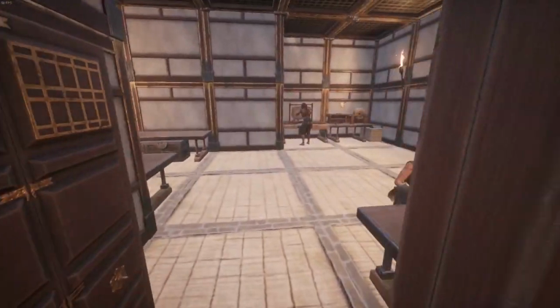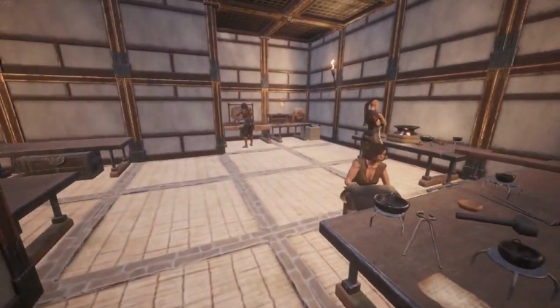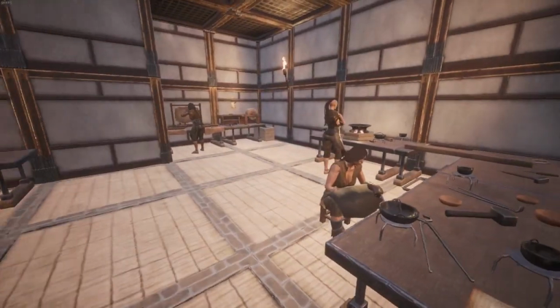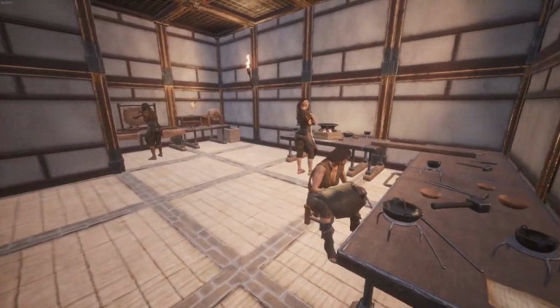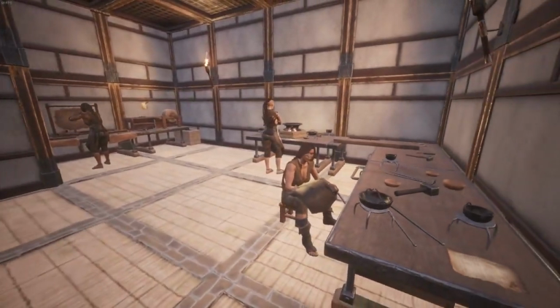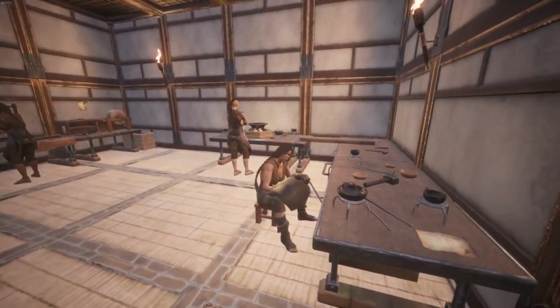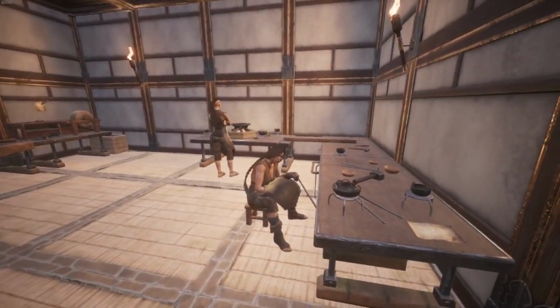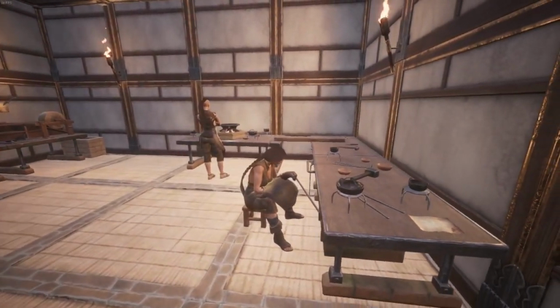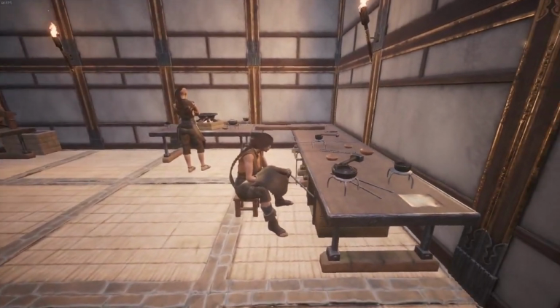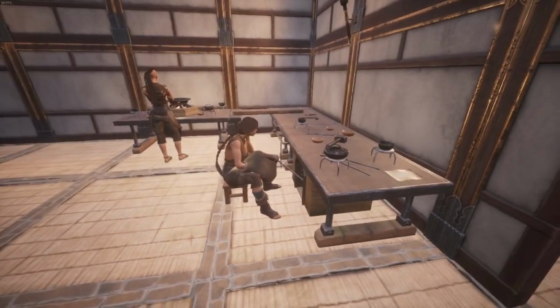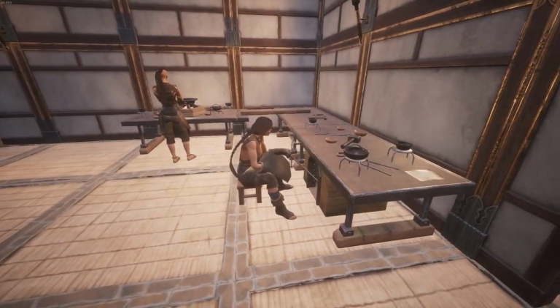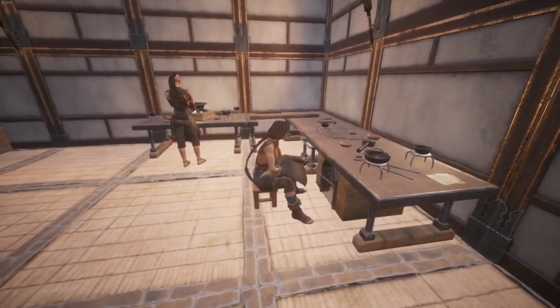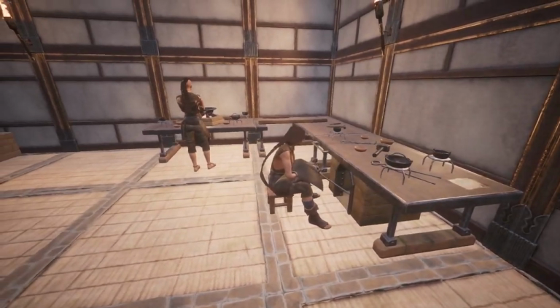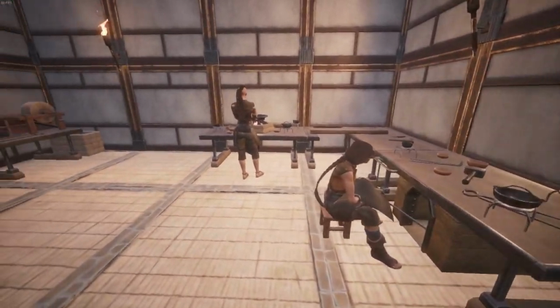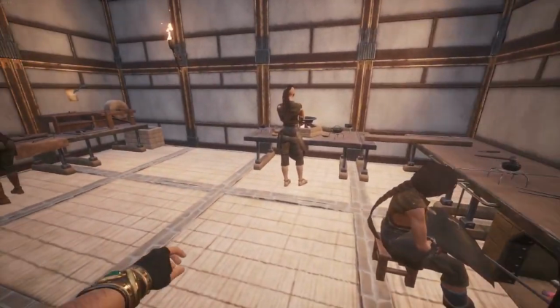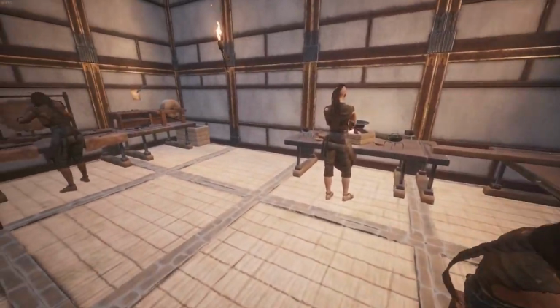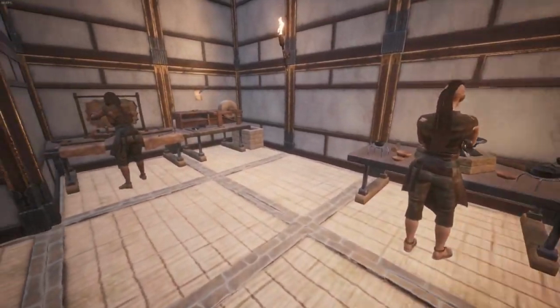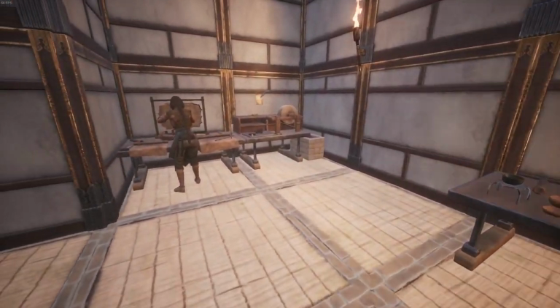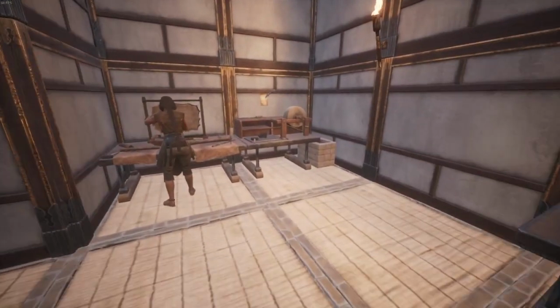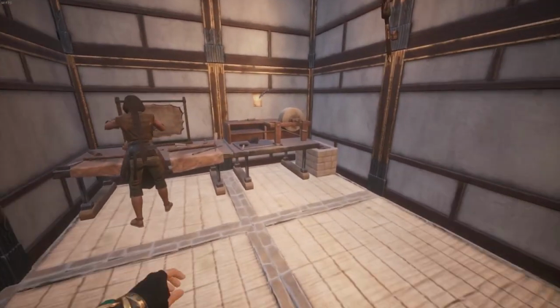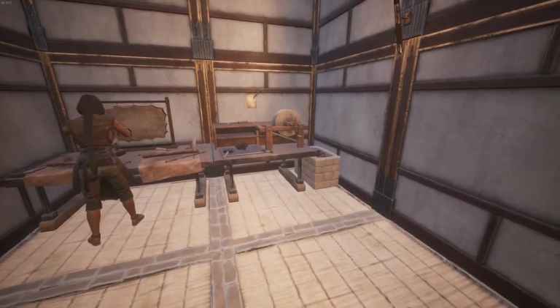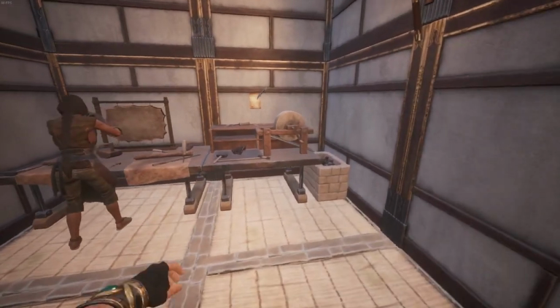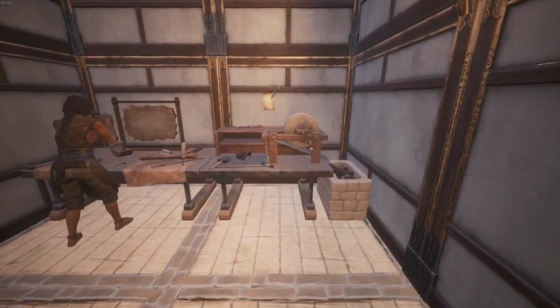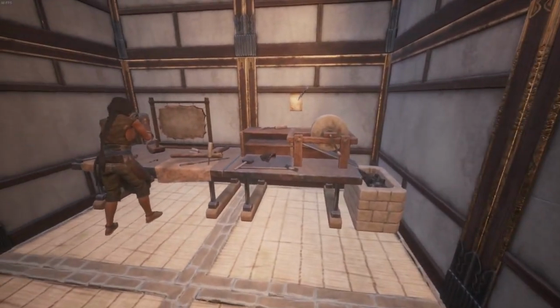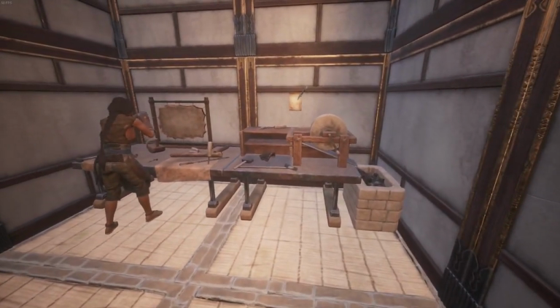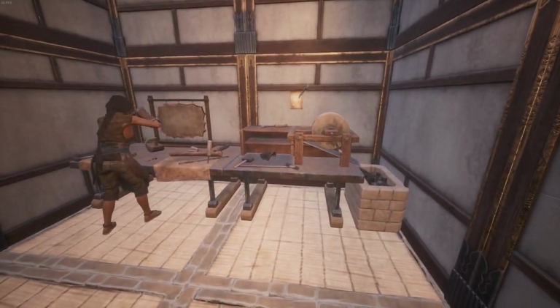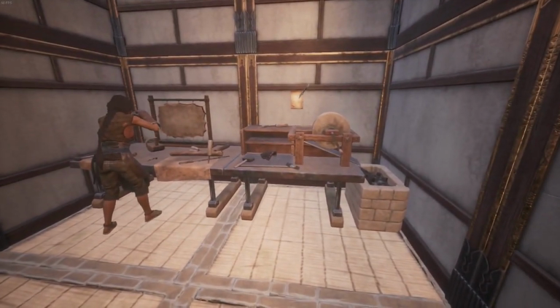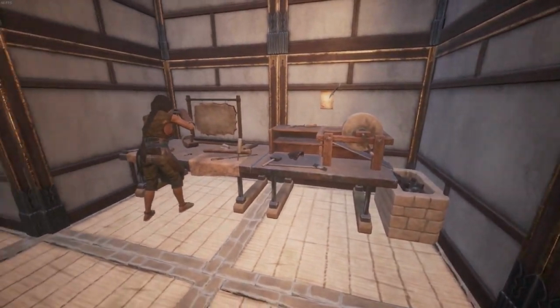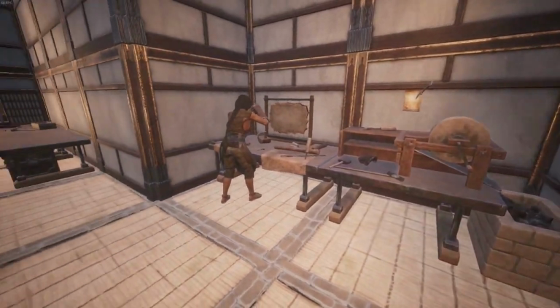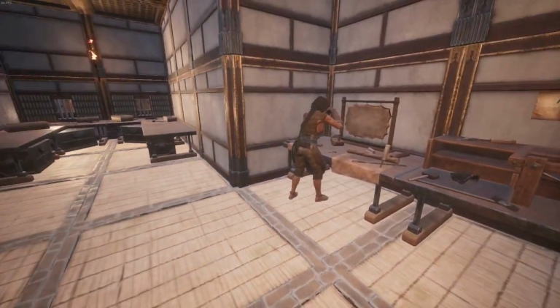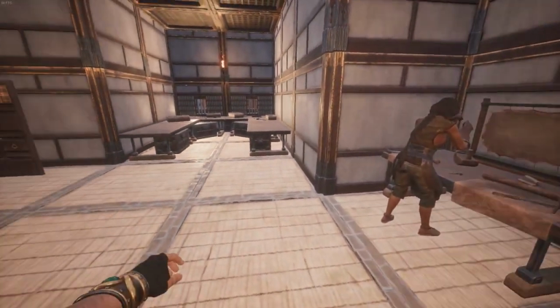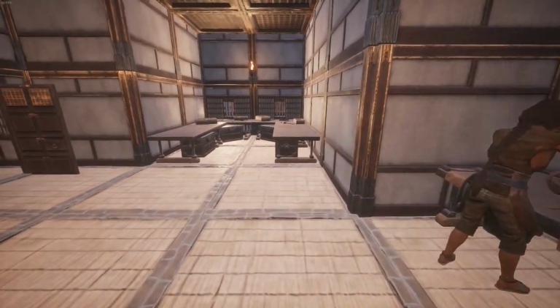The first room we are going to look at is on the left, which is our craft room. This room uses the Crafty Counters mod as I mentioned earlier. This is the room where servants will repair, create and tinker with various things around the fort, along with ensuring the guards are properly armed.